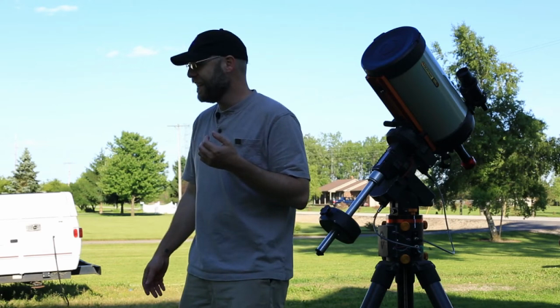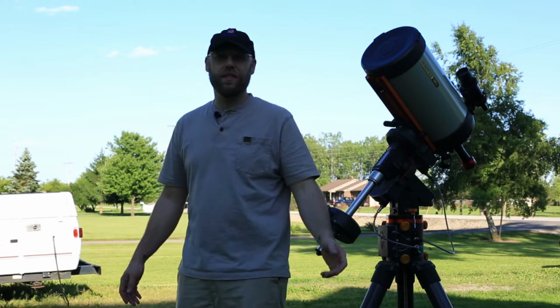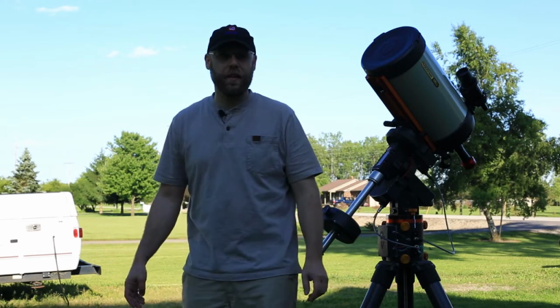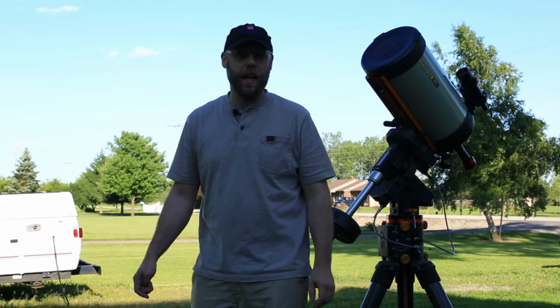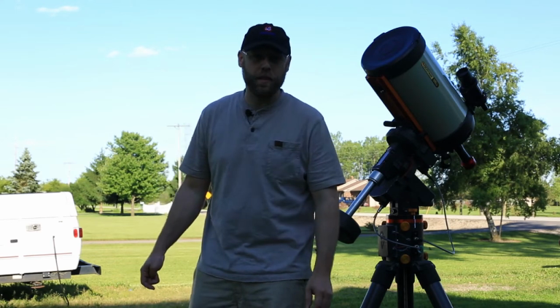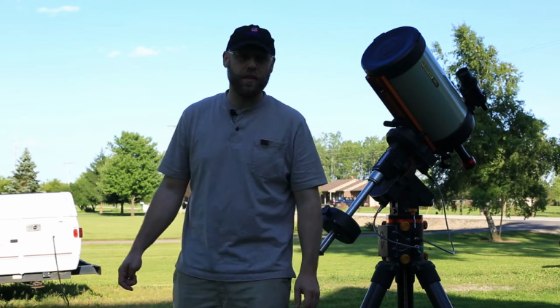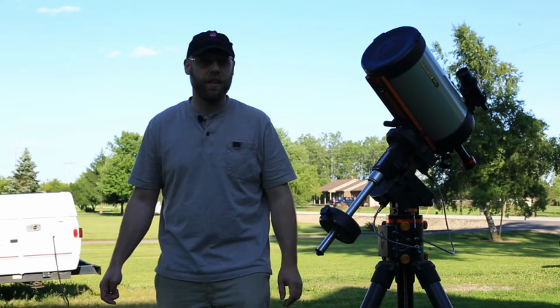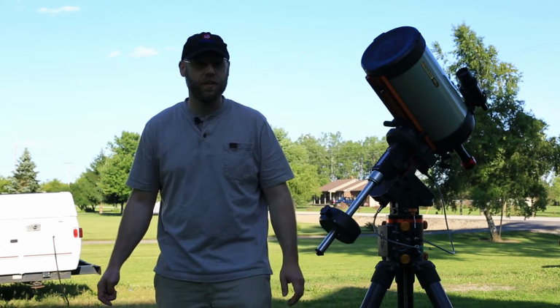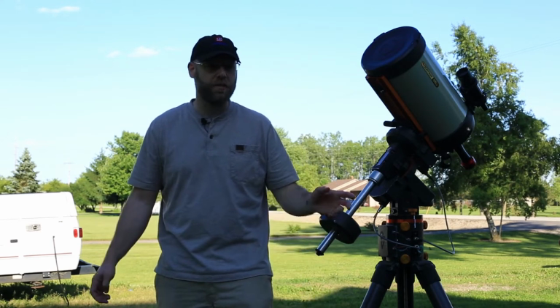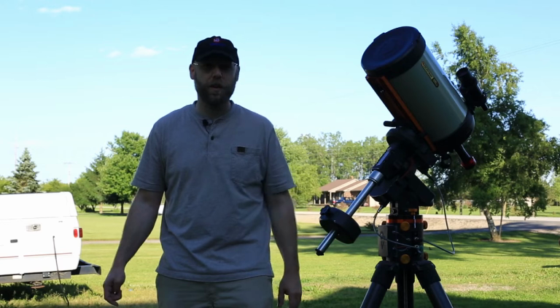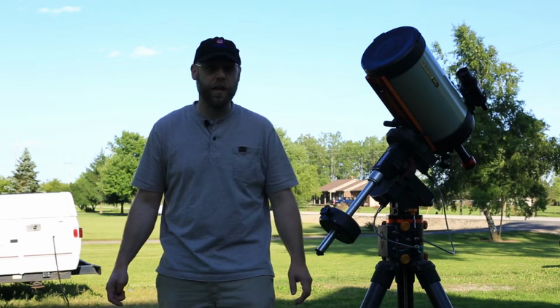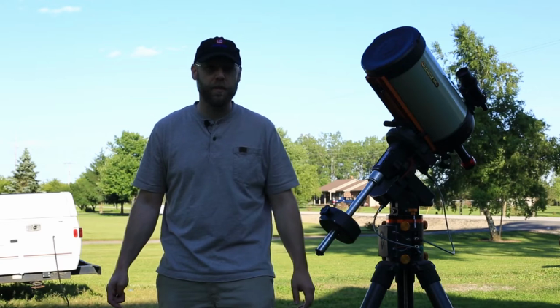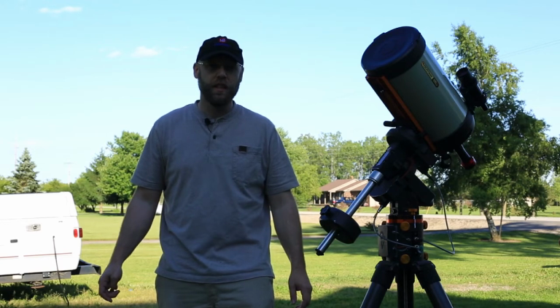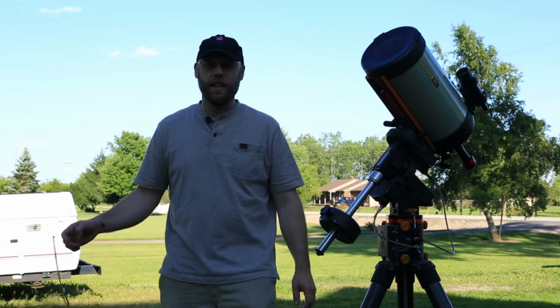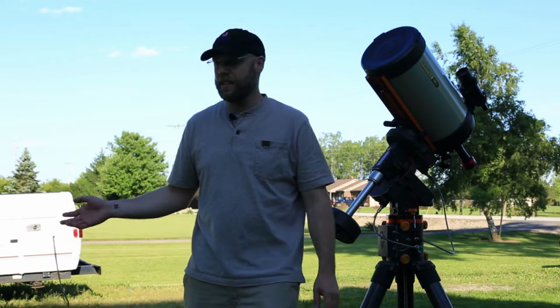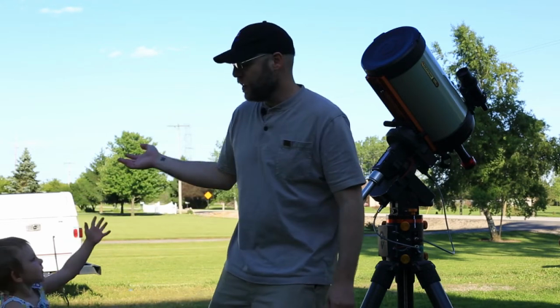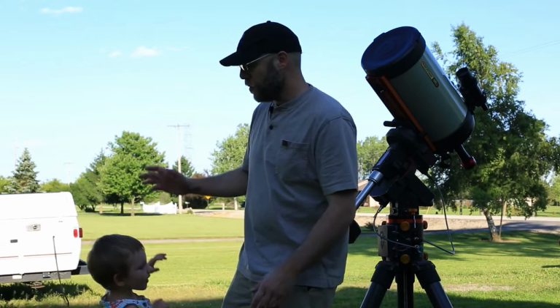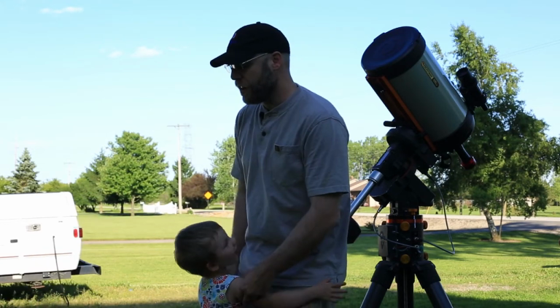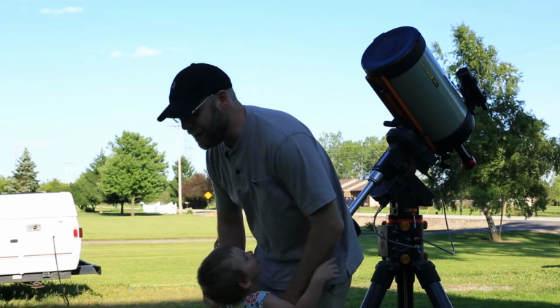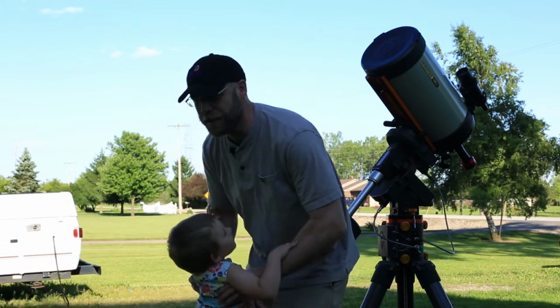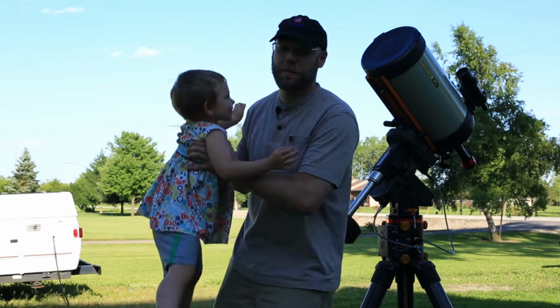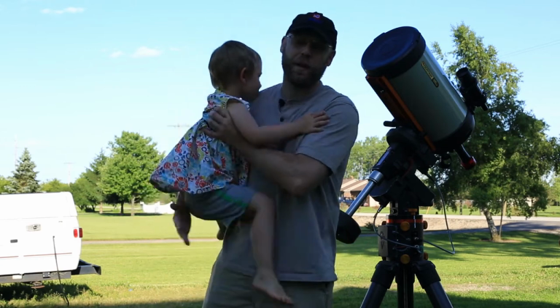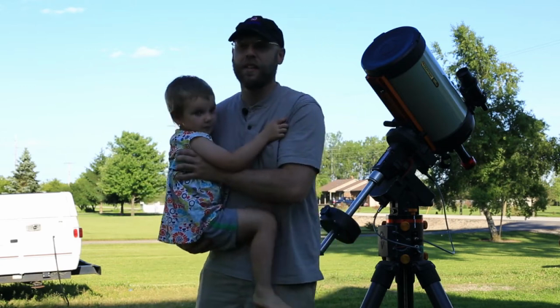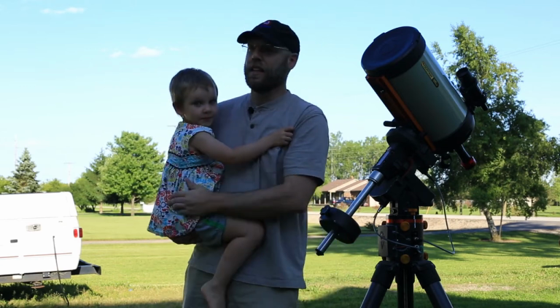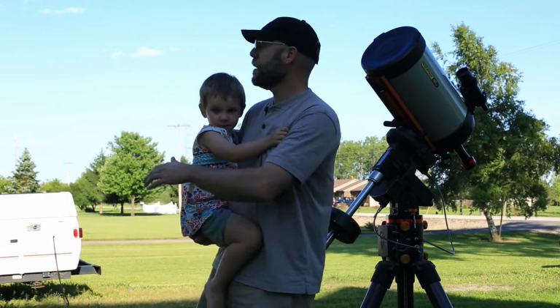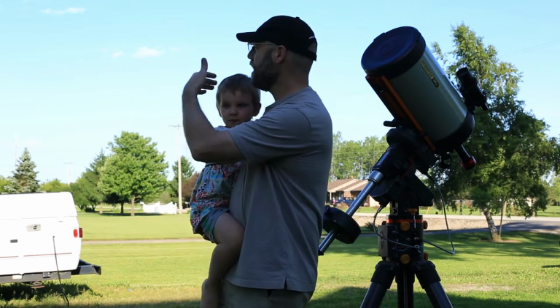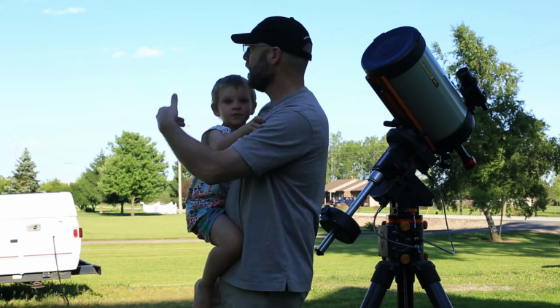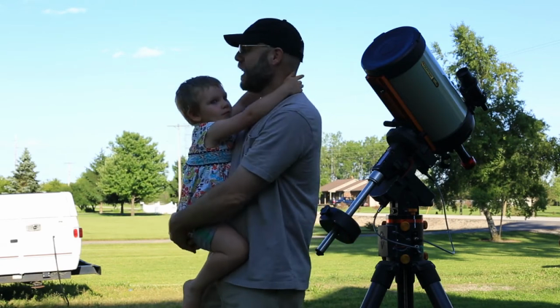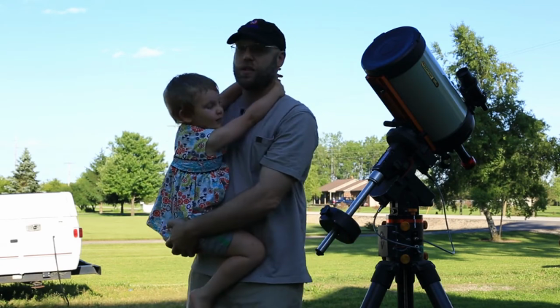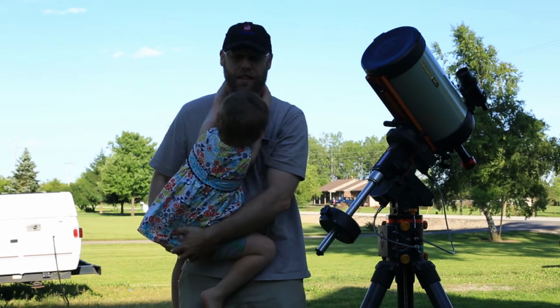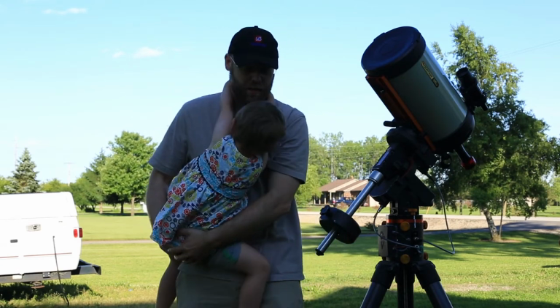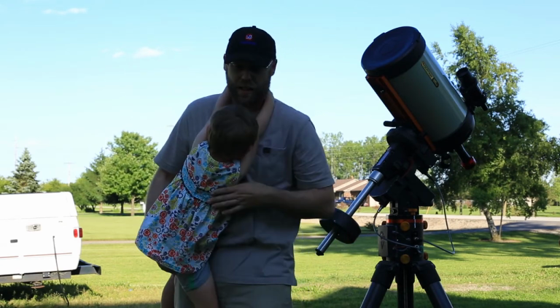Open up your Stellarium app, or Sky Safari, or whatever you happen to use, and see where your target is going to be popping up. Make sure you're not going to be behind any trees when it comes out.